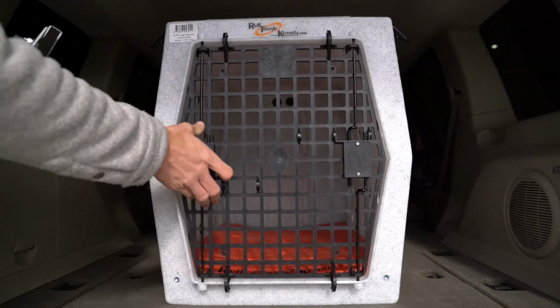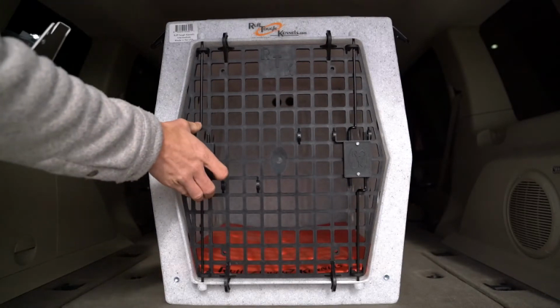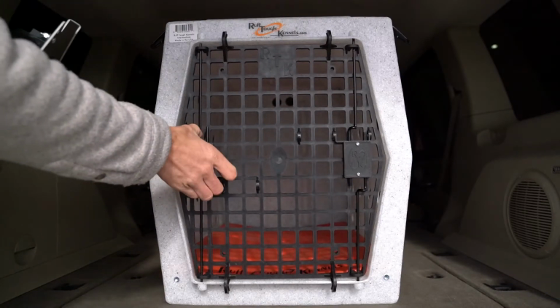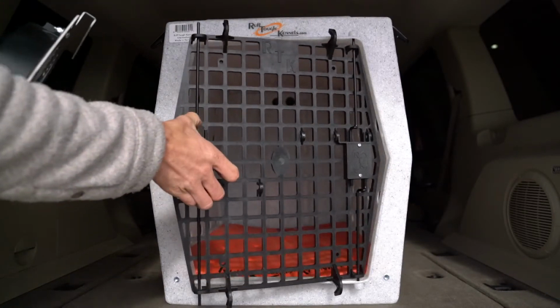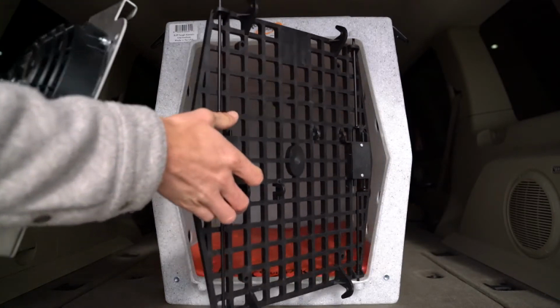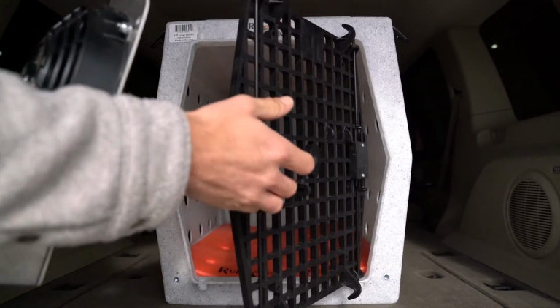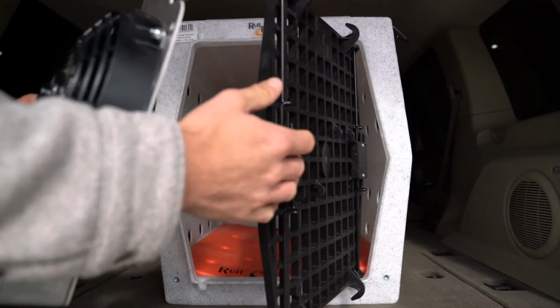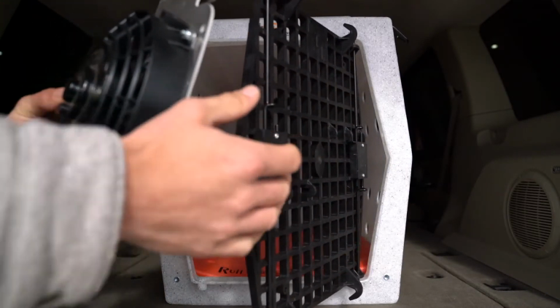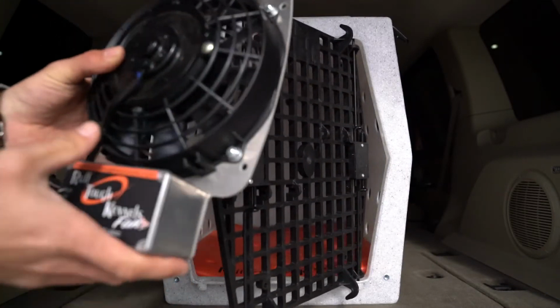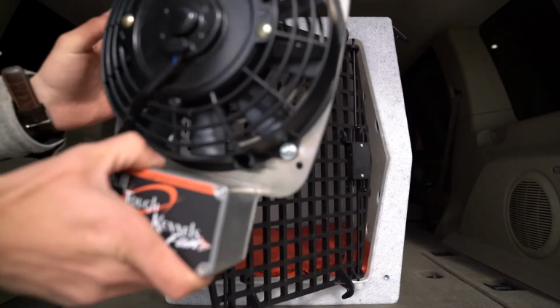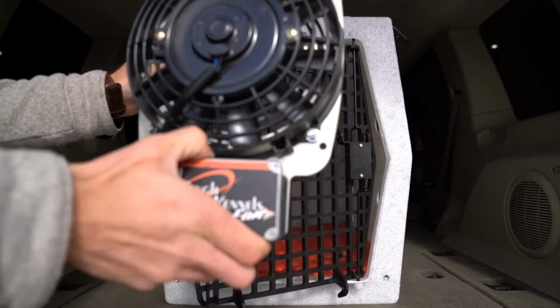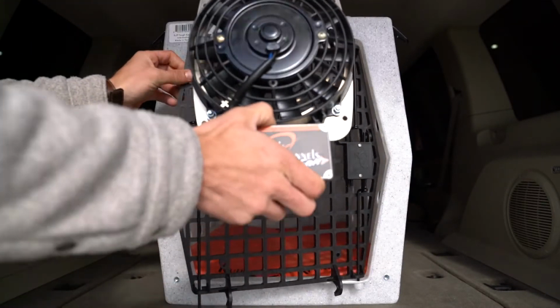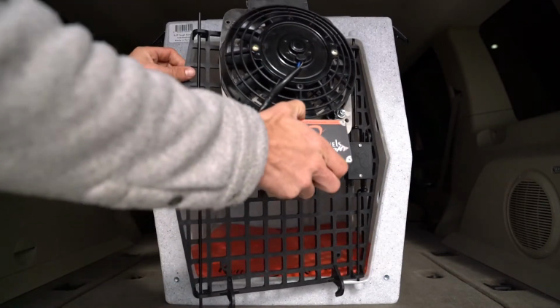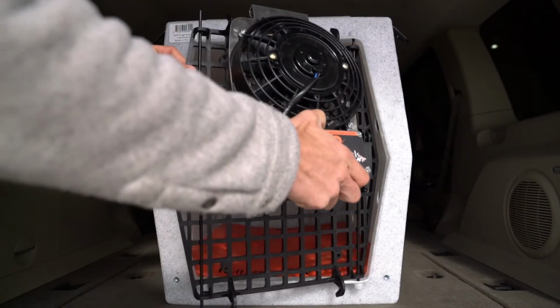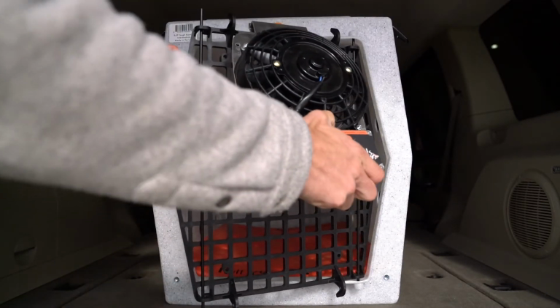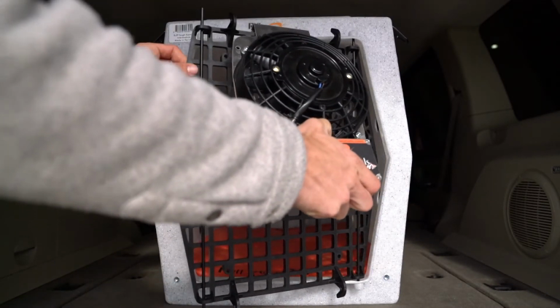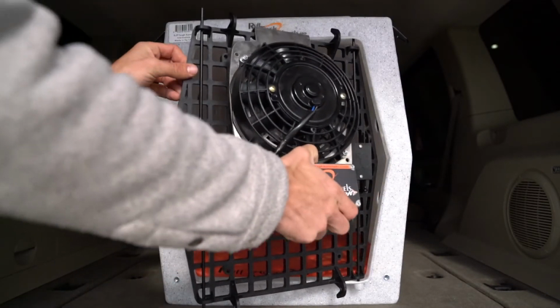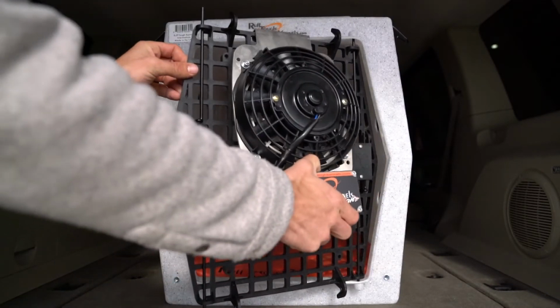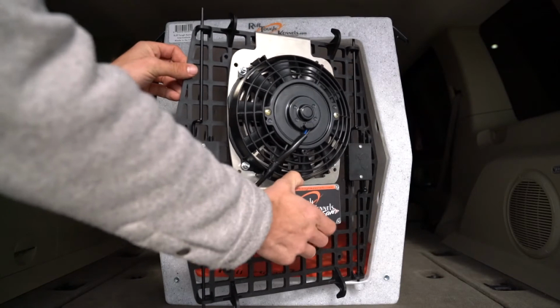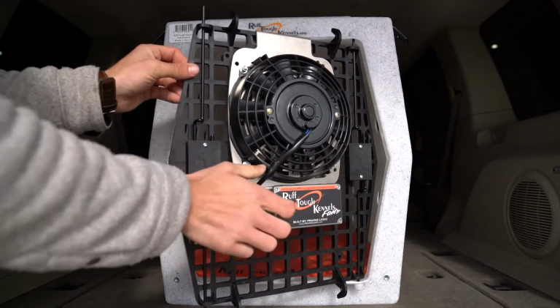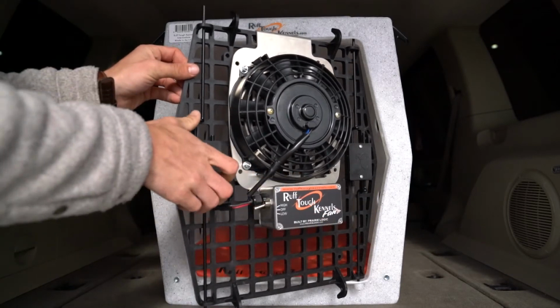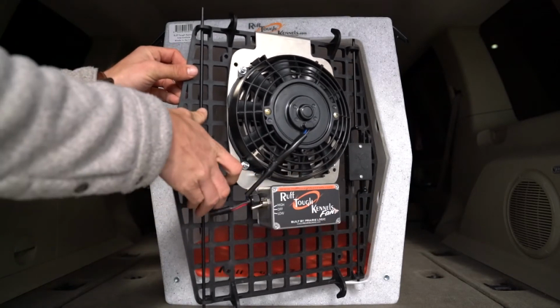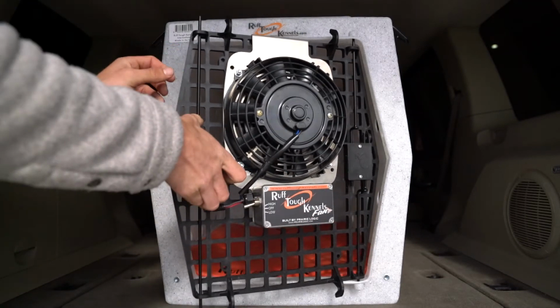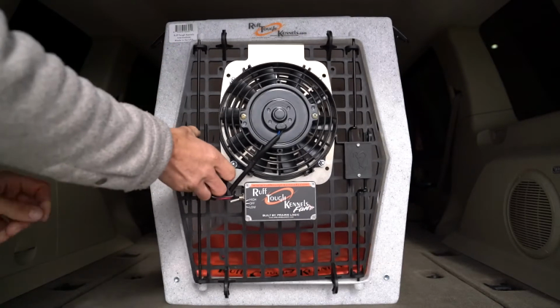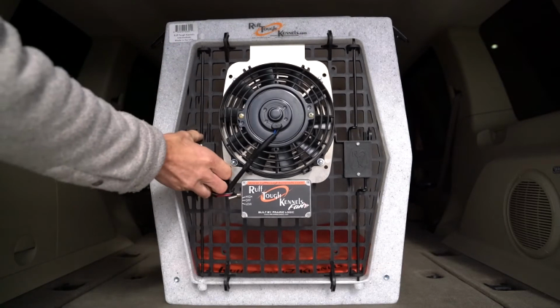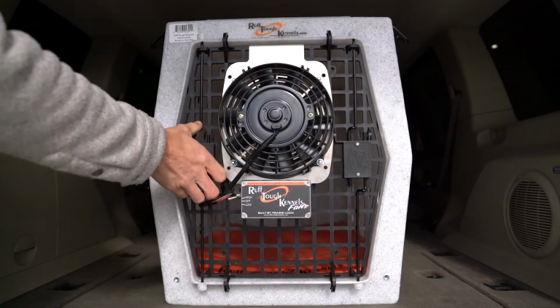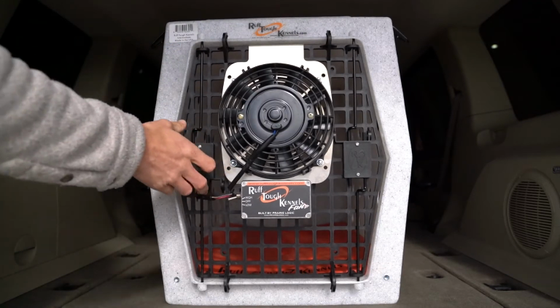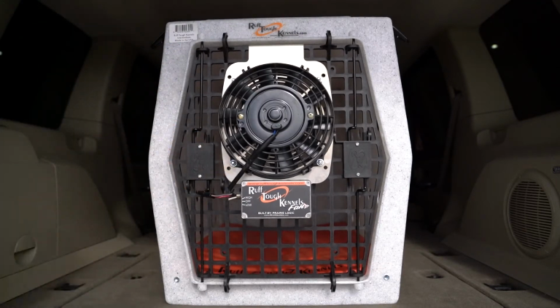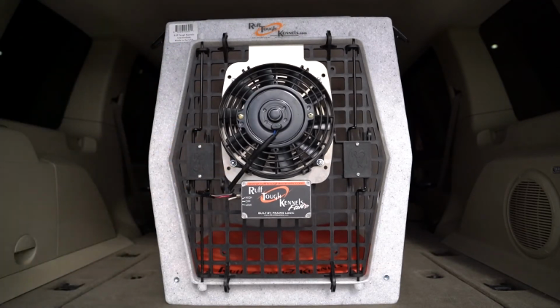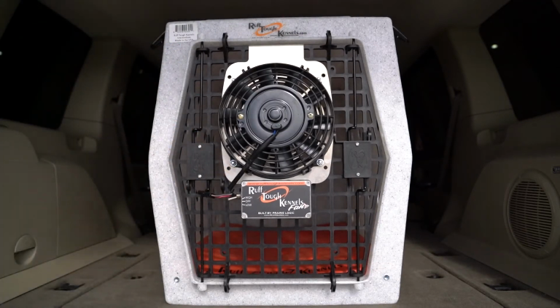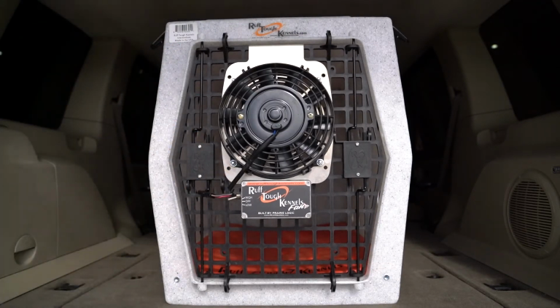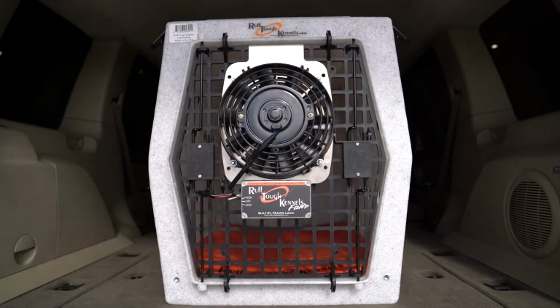The Ruff Tuff kennel fan also comes in a 7-inch hanging bracket model. Simply hang from the top outside of your kennel door and you're finished.